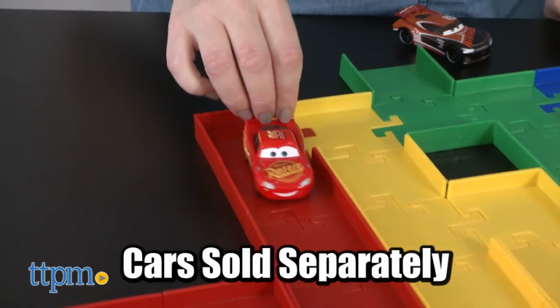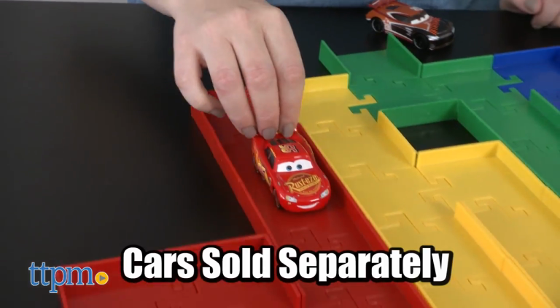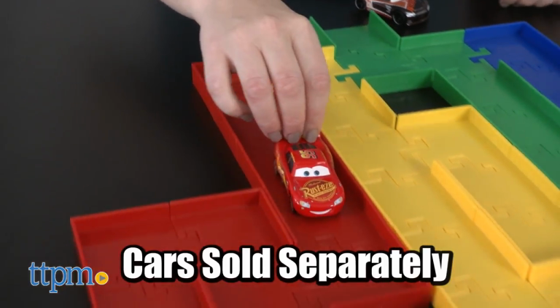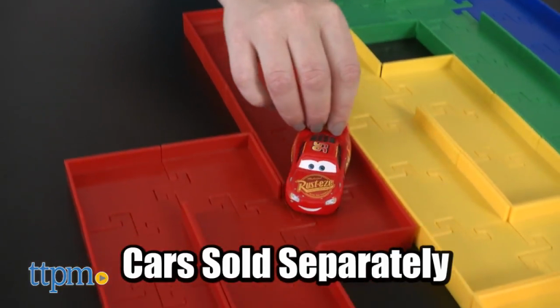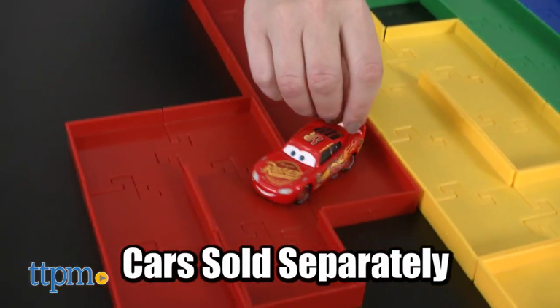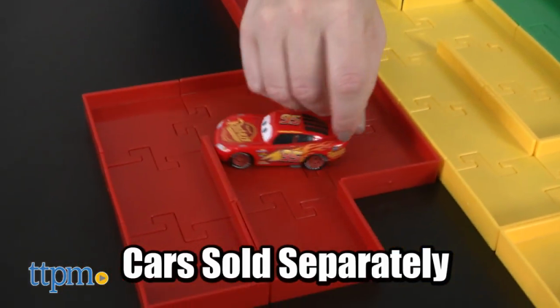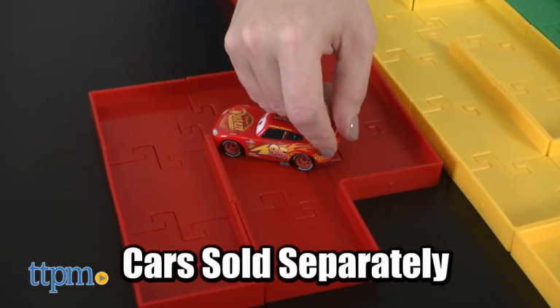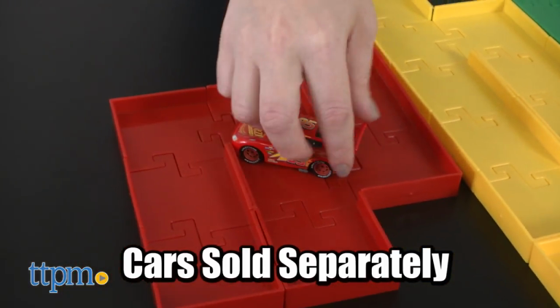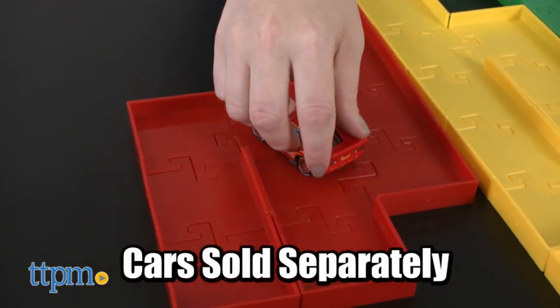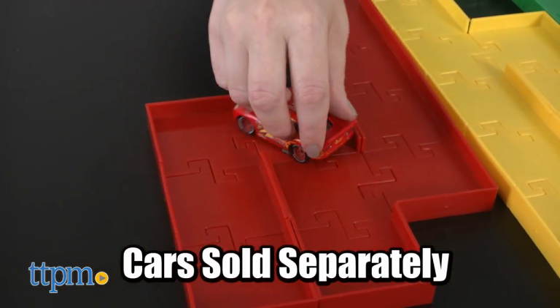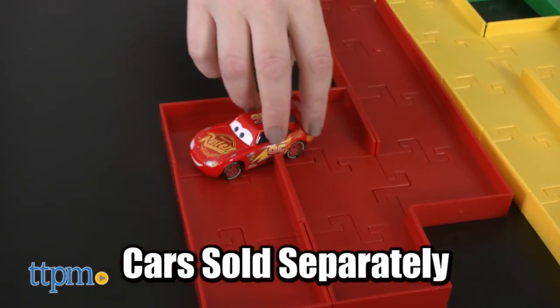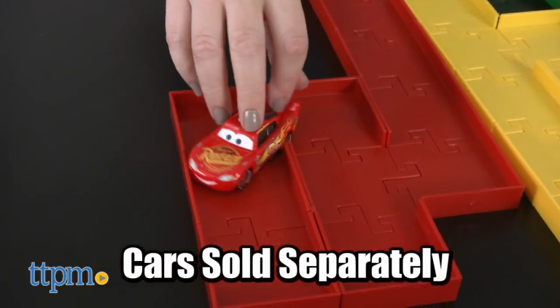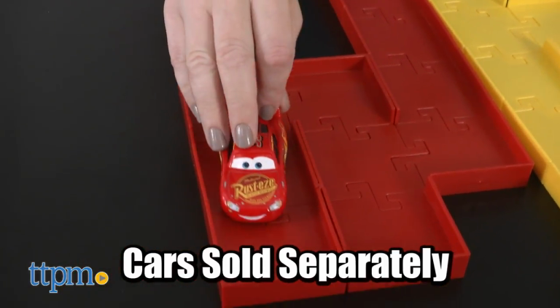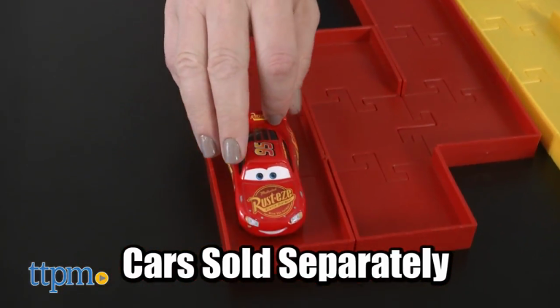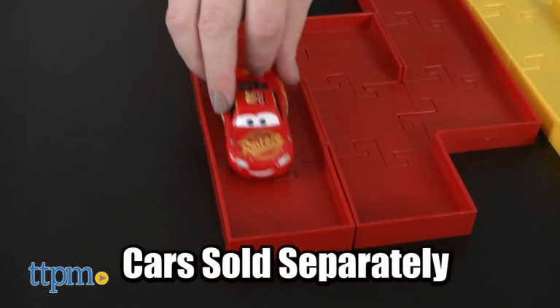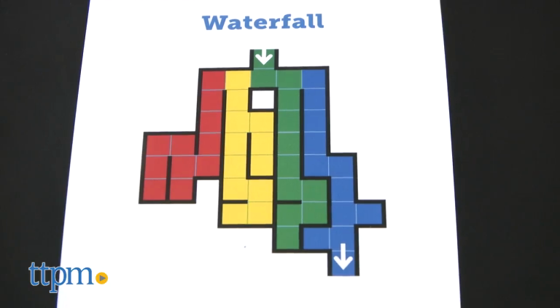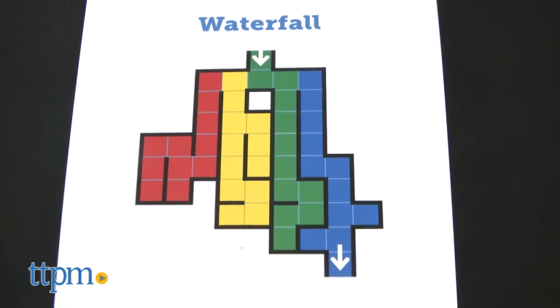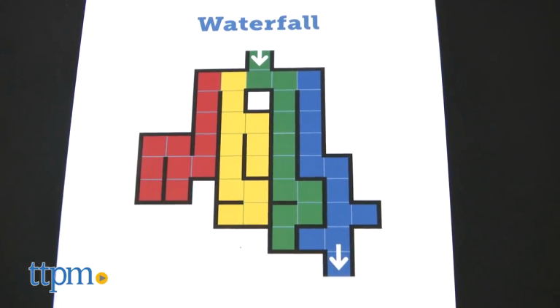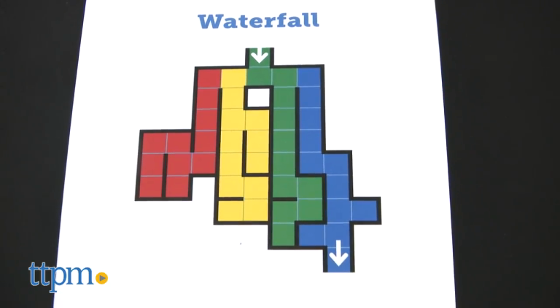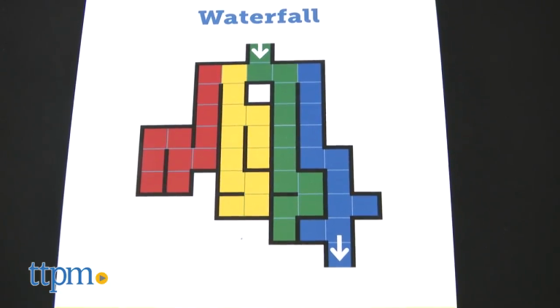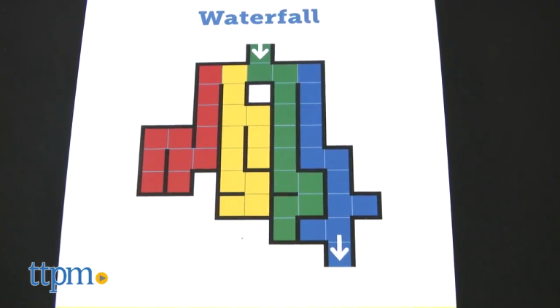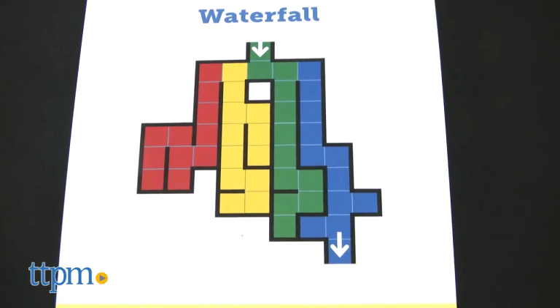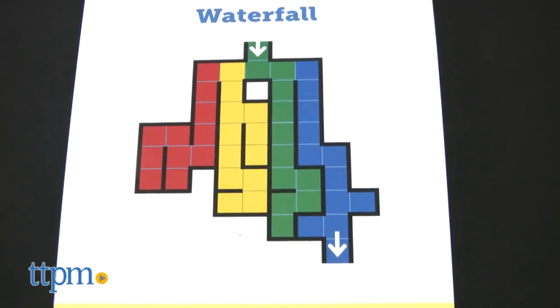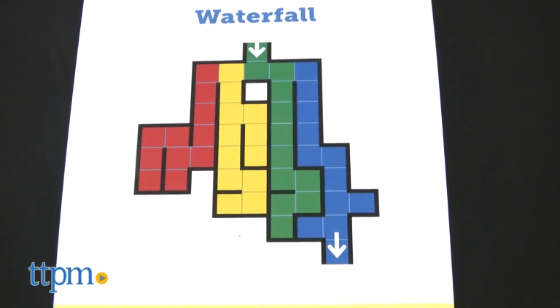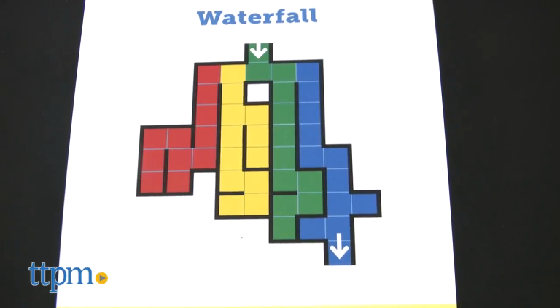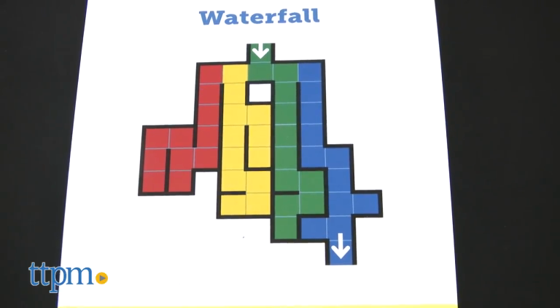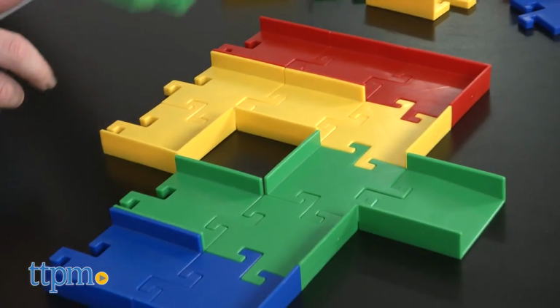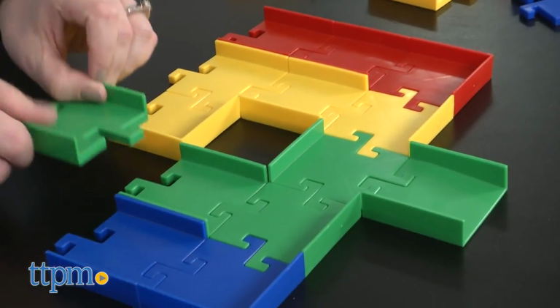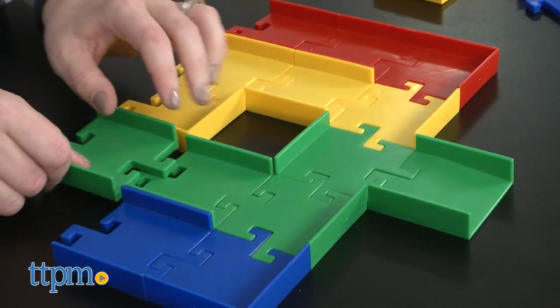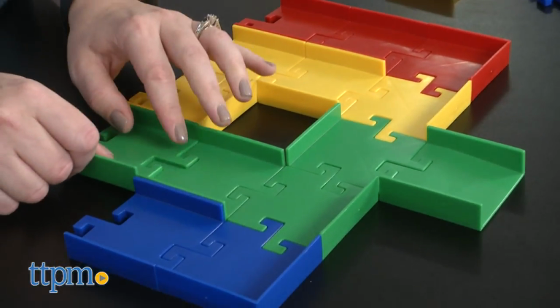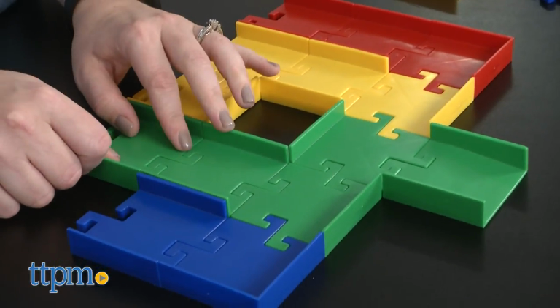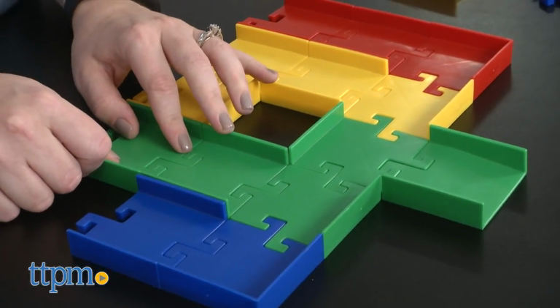This is for ages 3 and up and assembling the maze pieces is easy to do, but the time it takes to complete a maze will depend on the challenge card selected and the child's skill level.